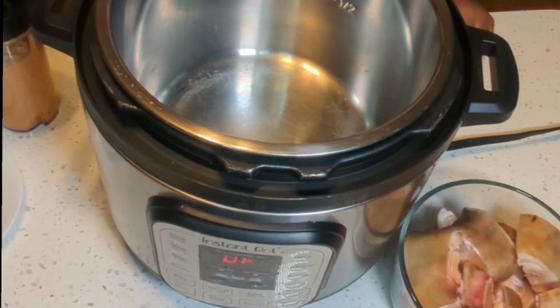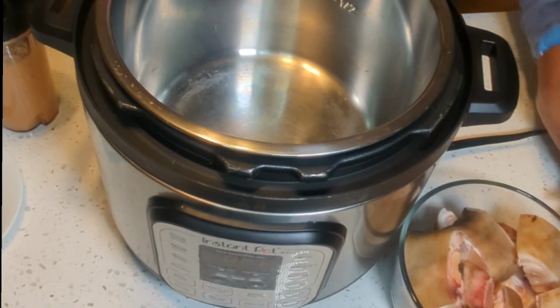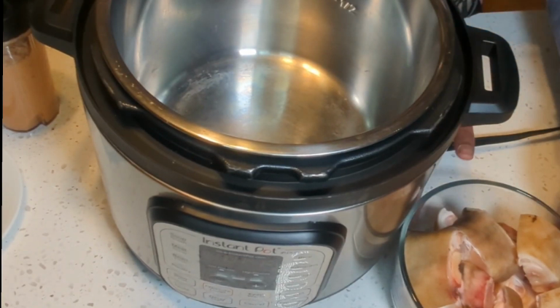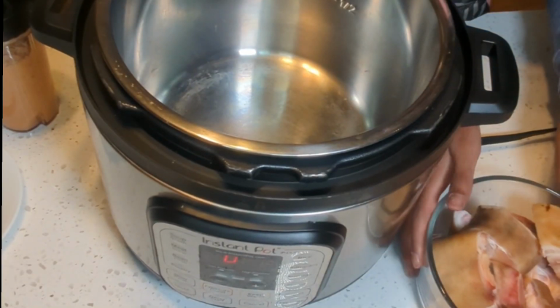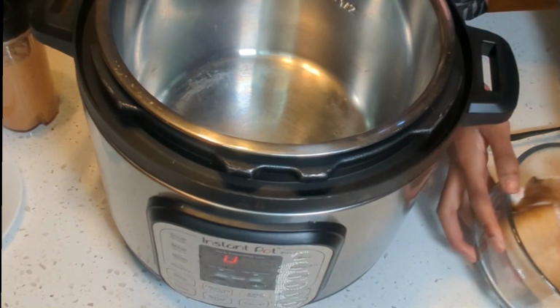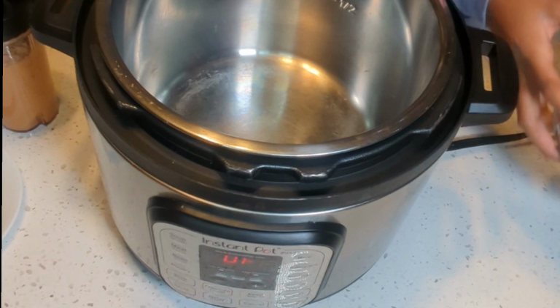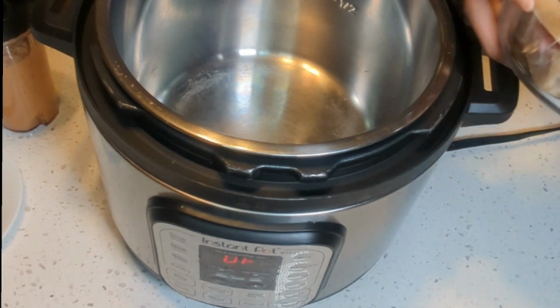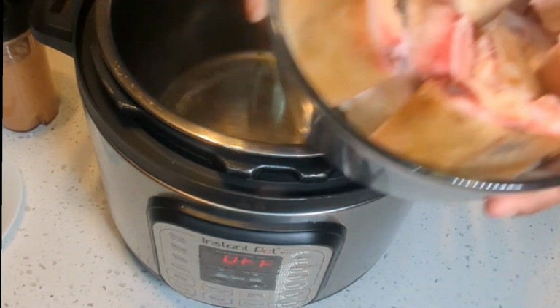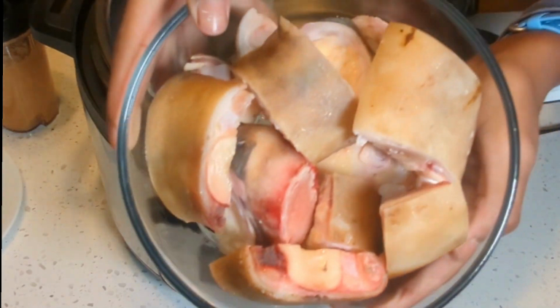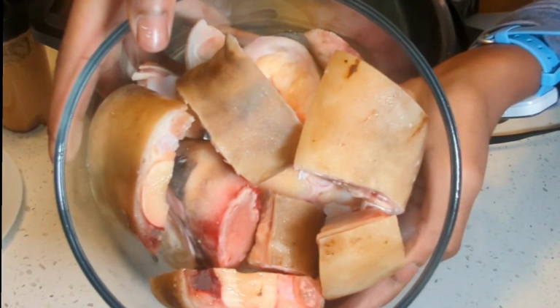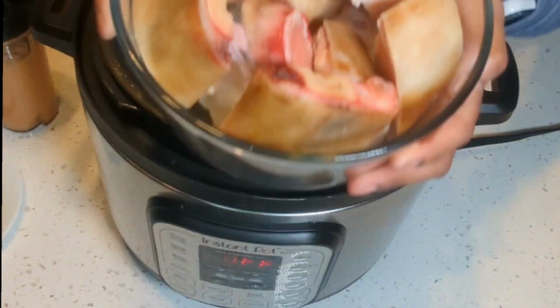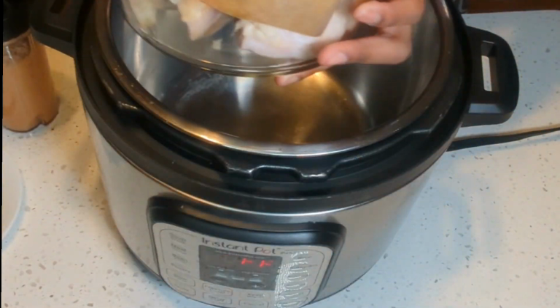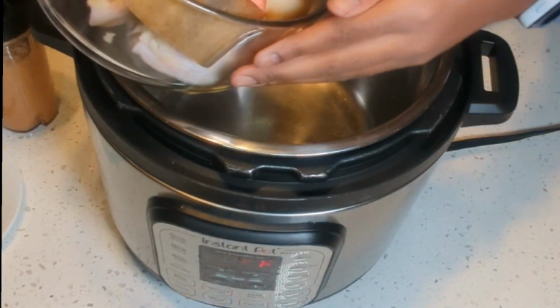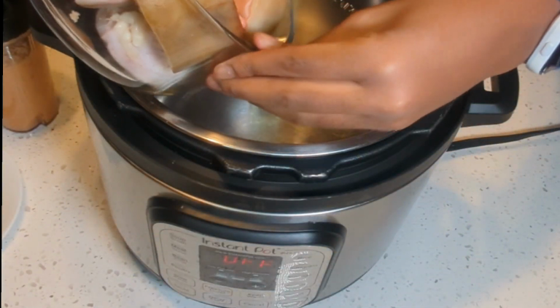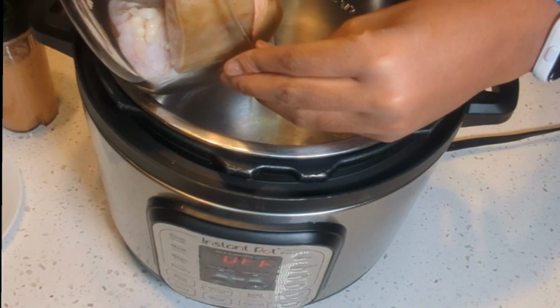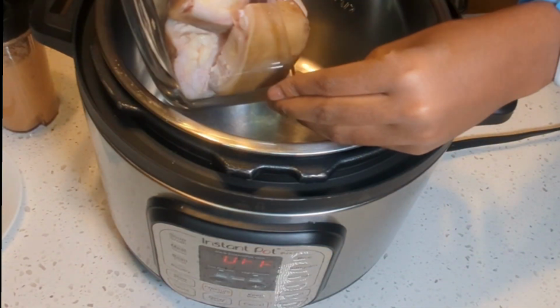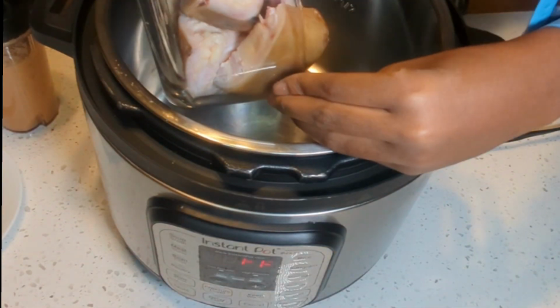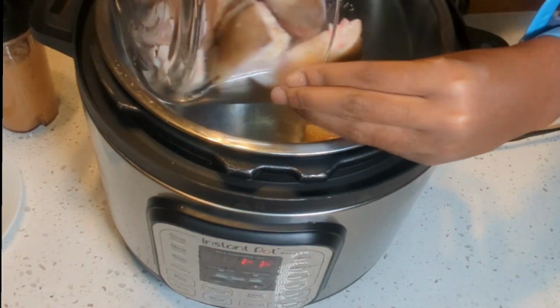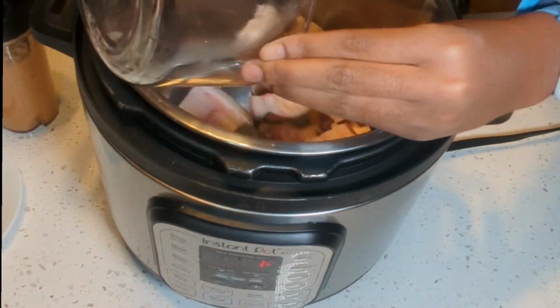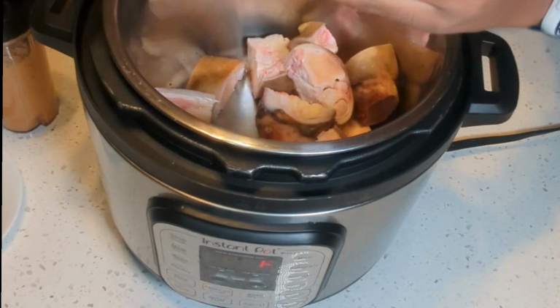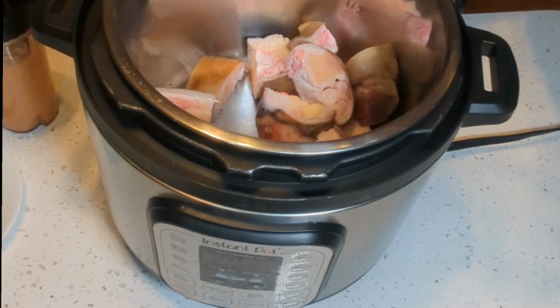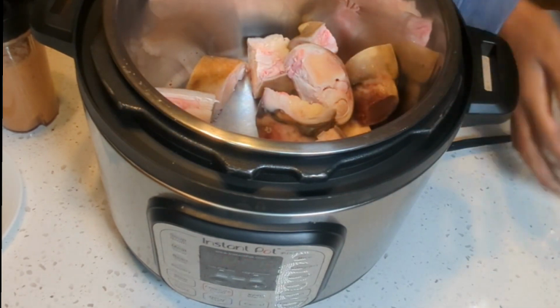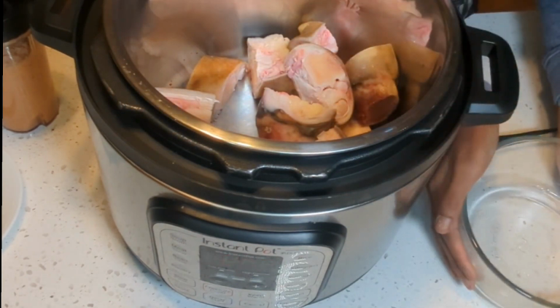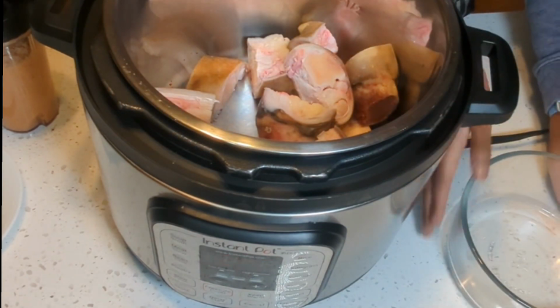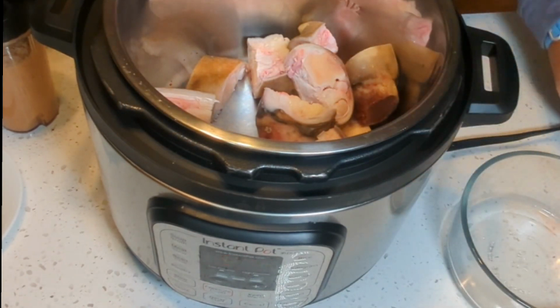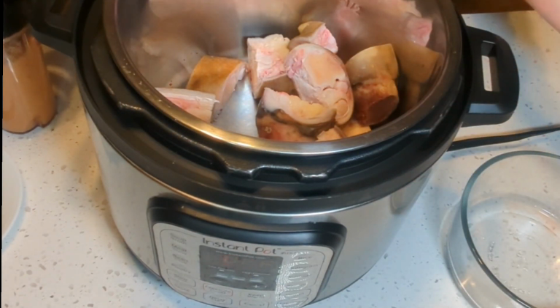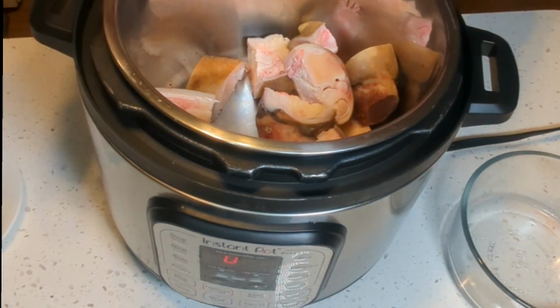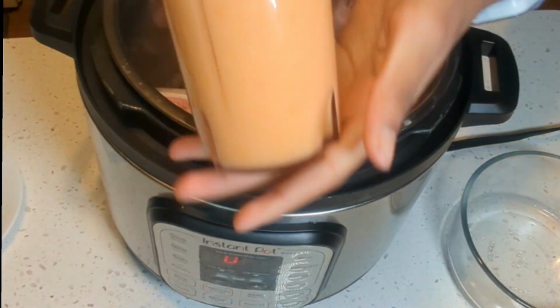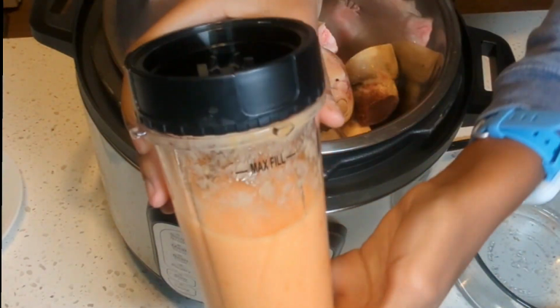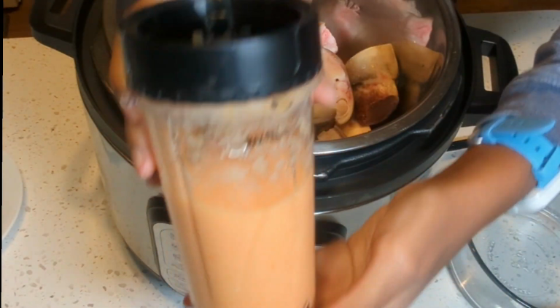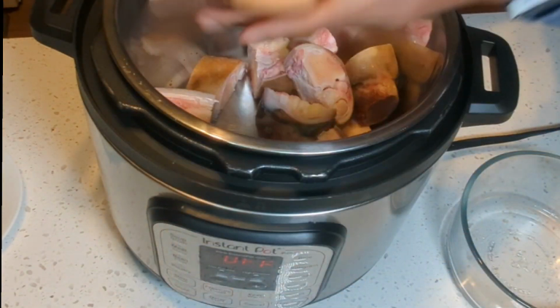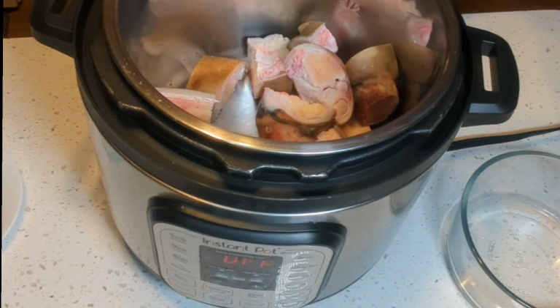At this point we are now ready to put everything in the Instant Pot. Start by adding the cow foot, then our blended ingredients.